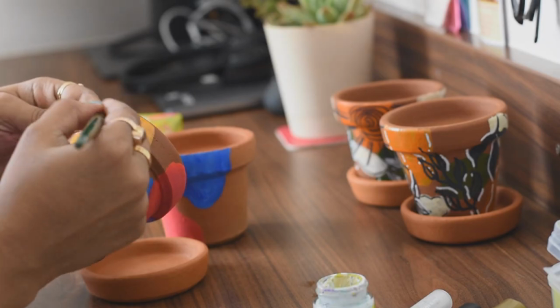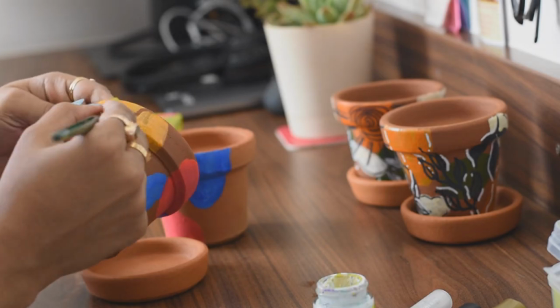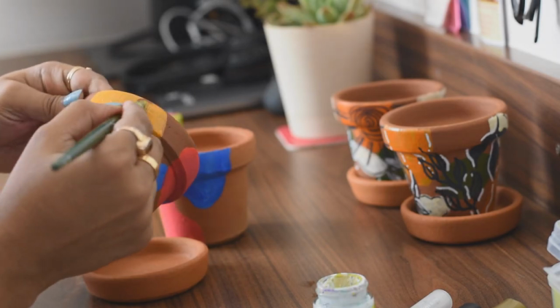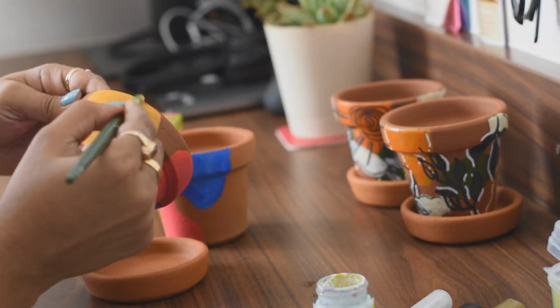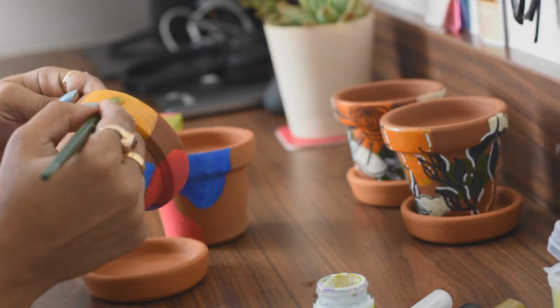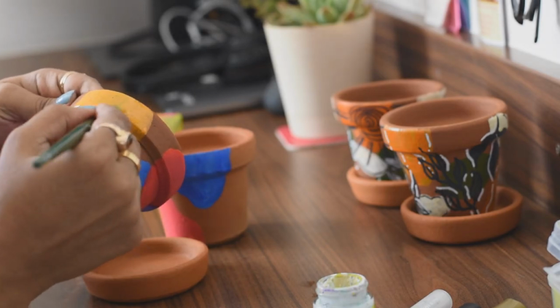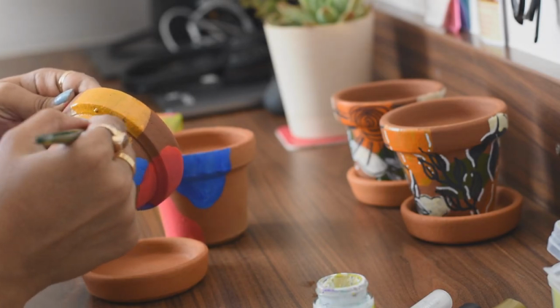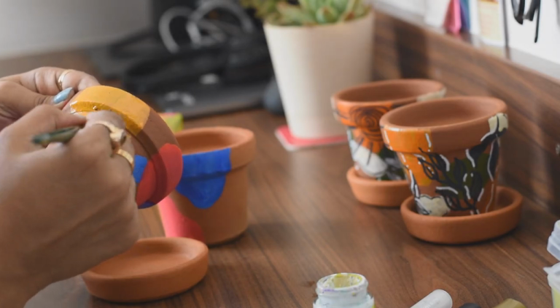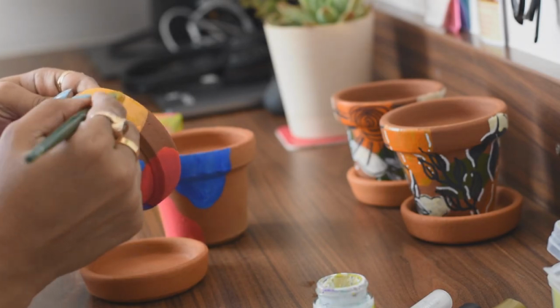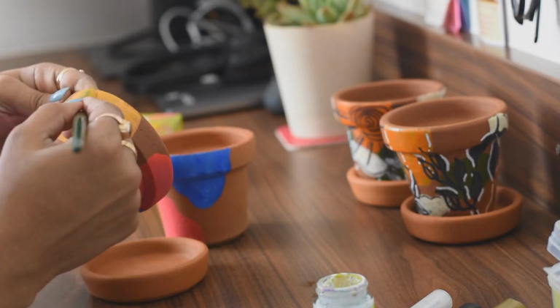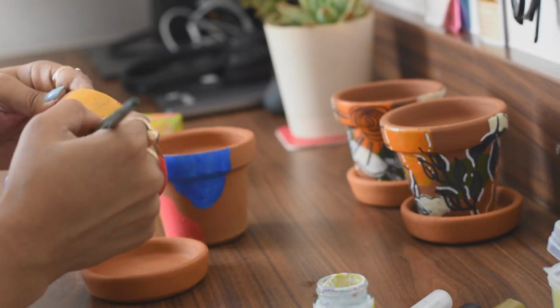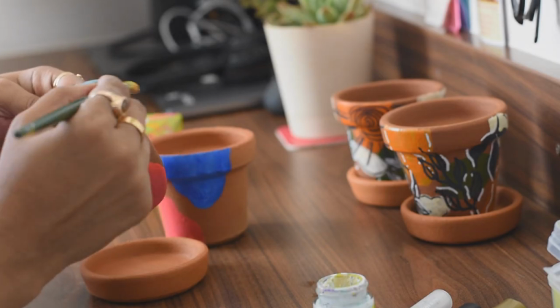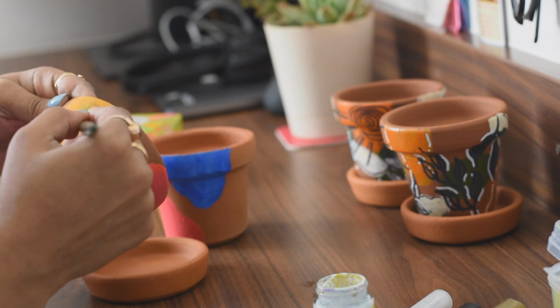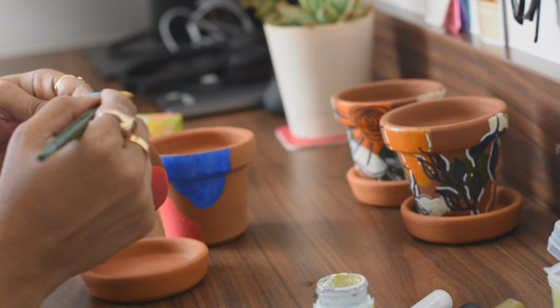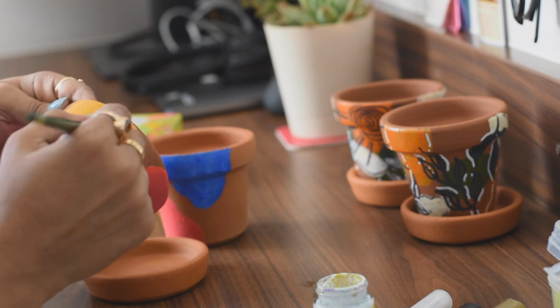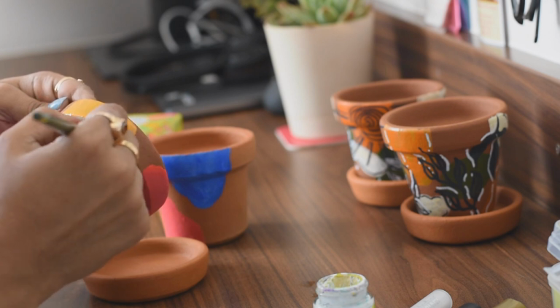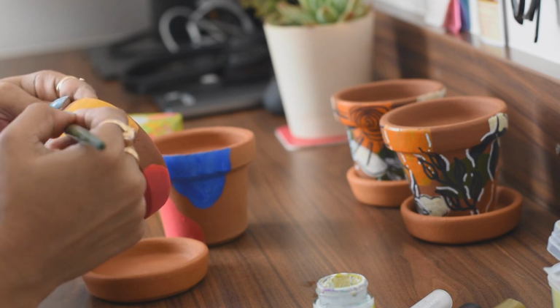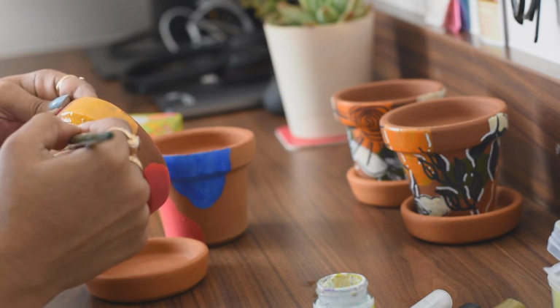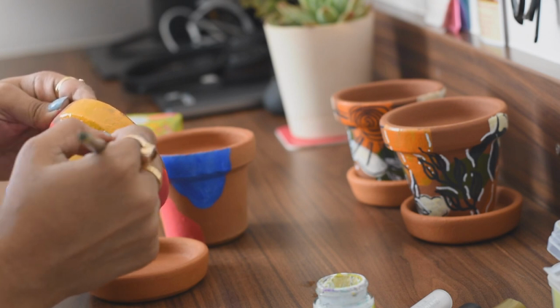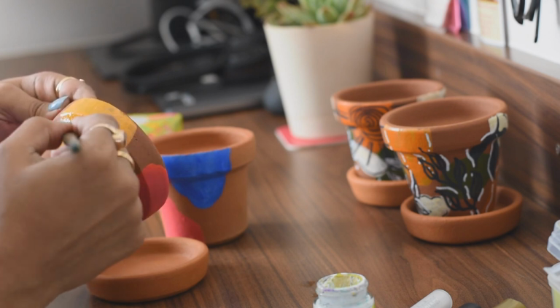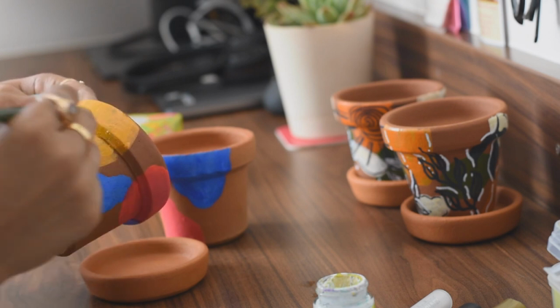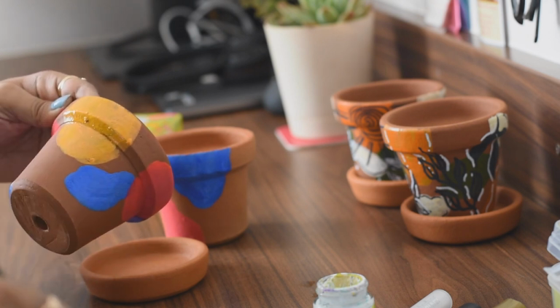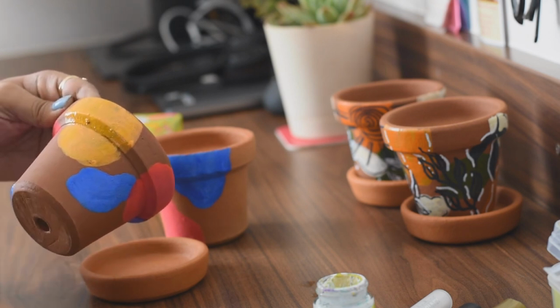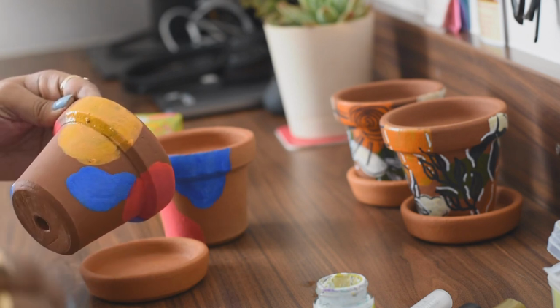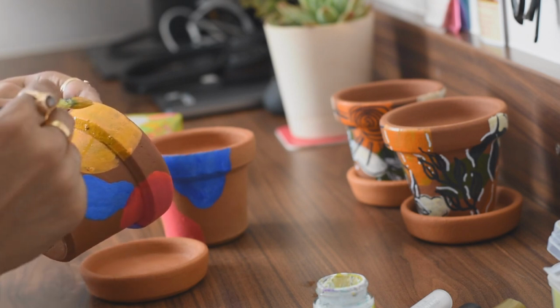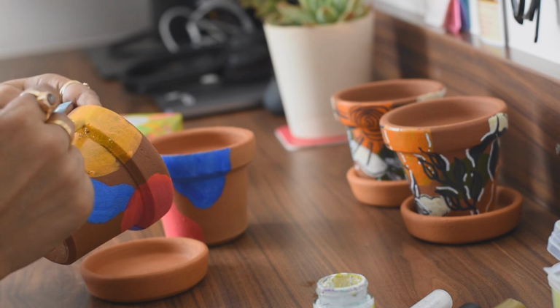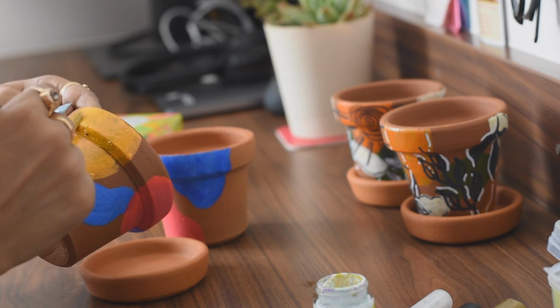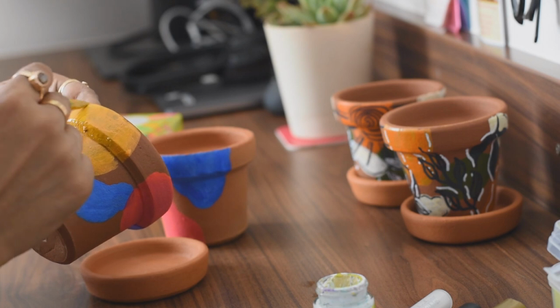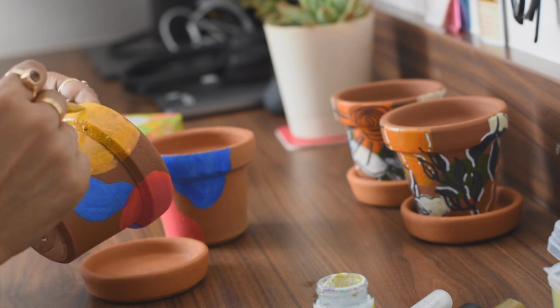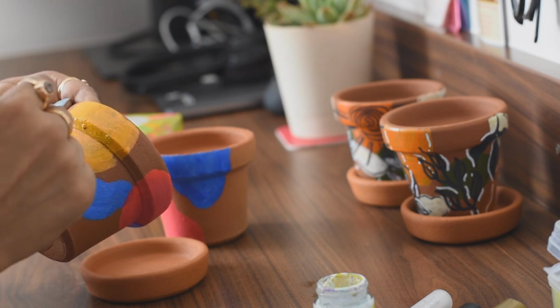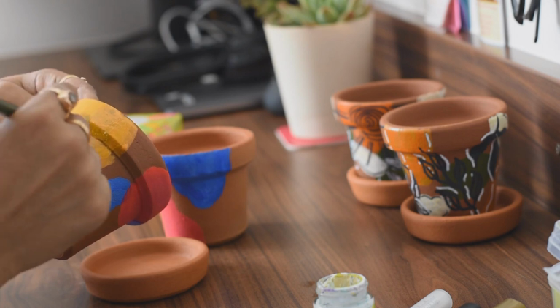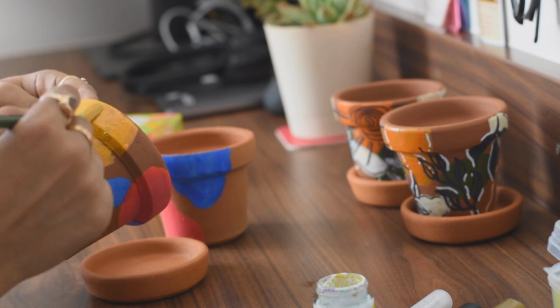Just like the first two pairs, I painted two more pairs of terracotta pots with complementing colors and also made patterns on them. Let me show you how.